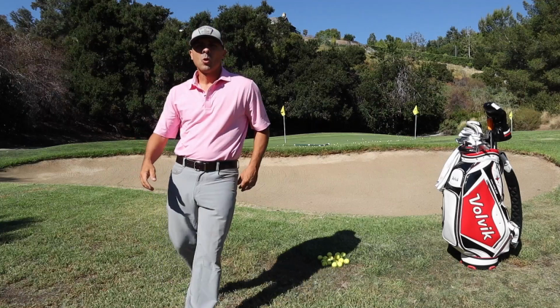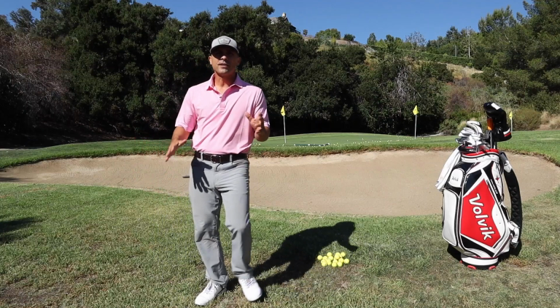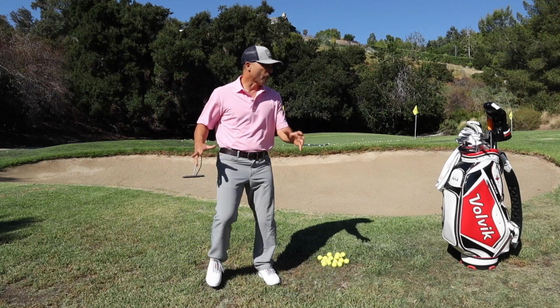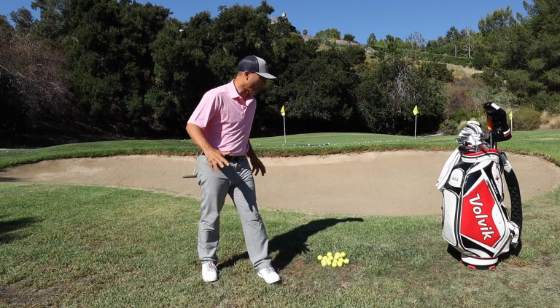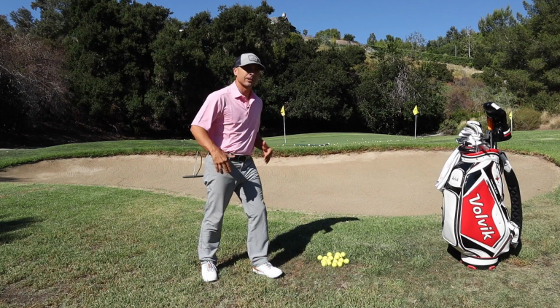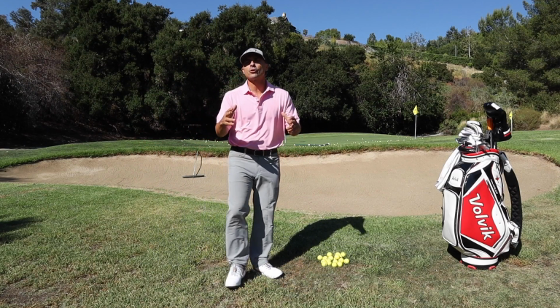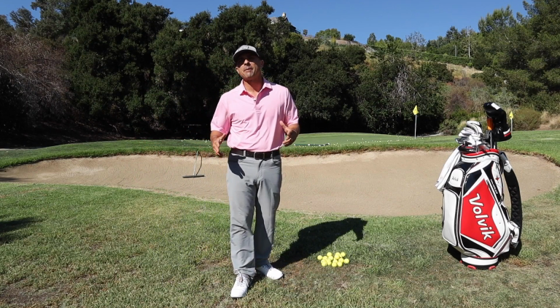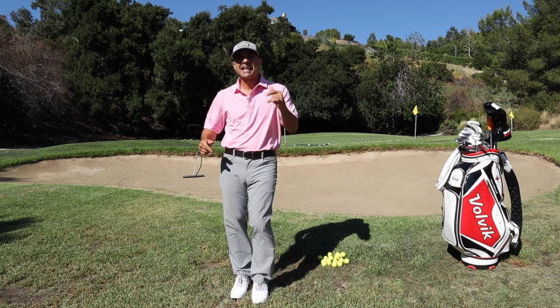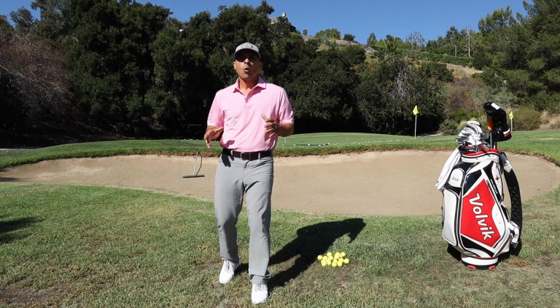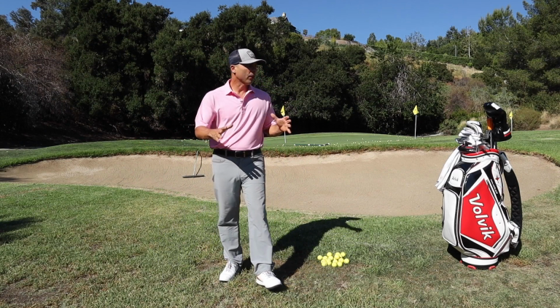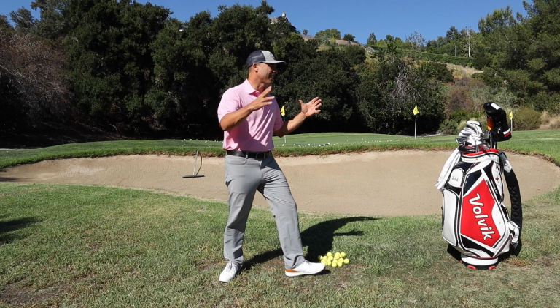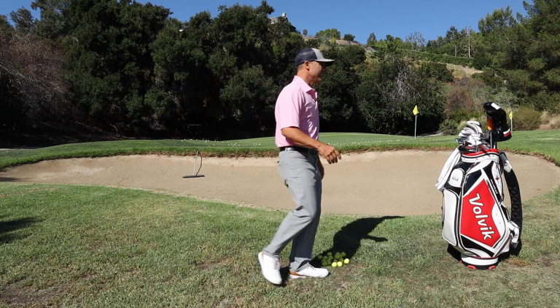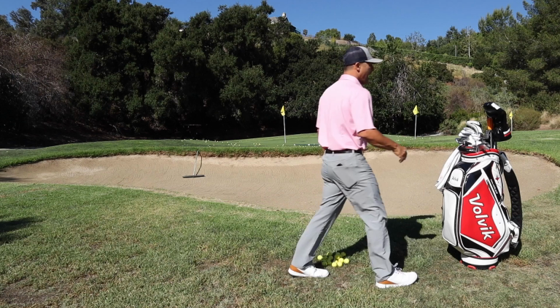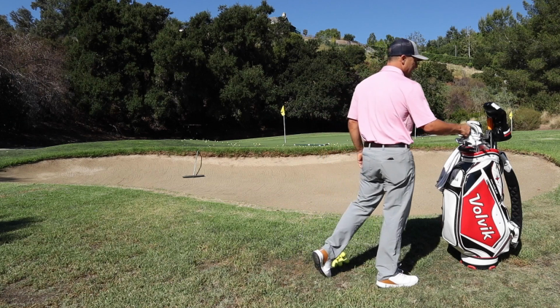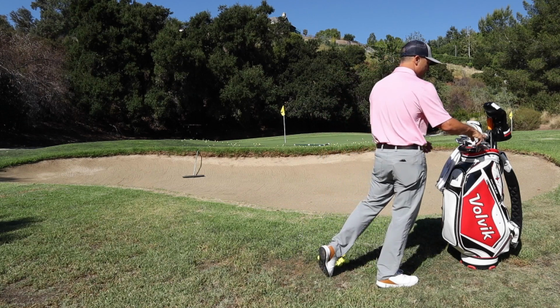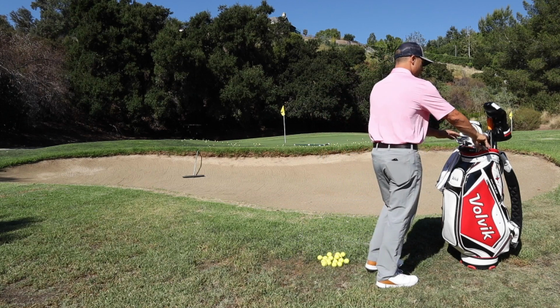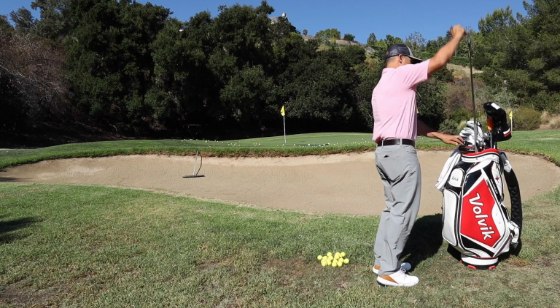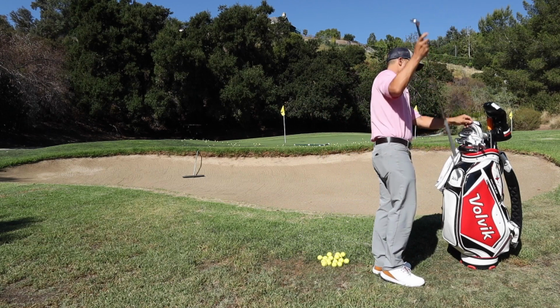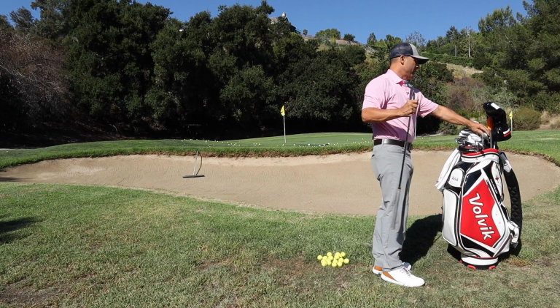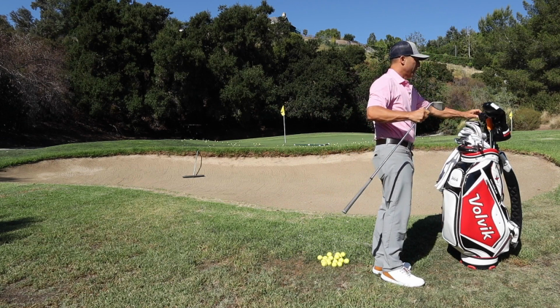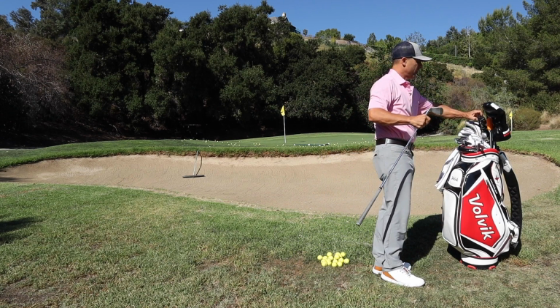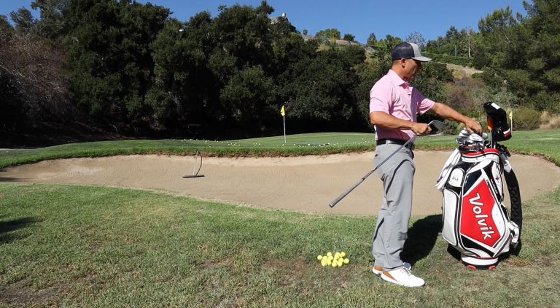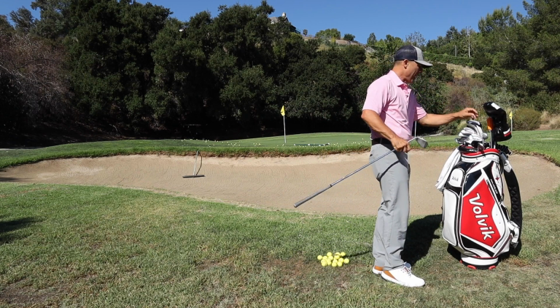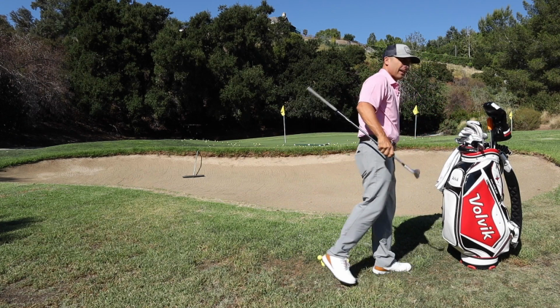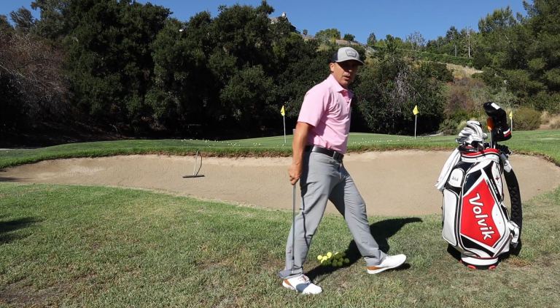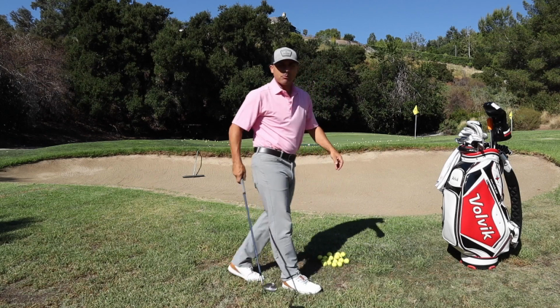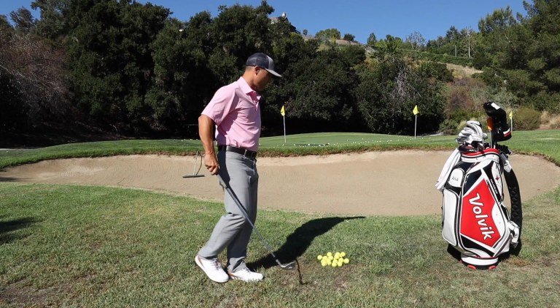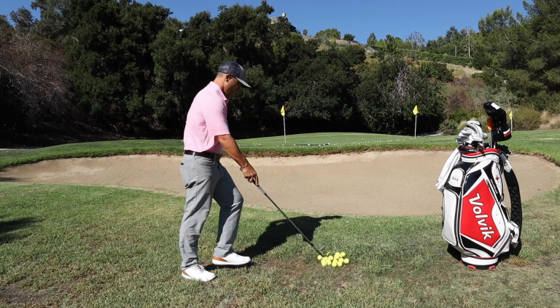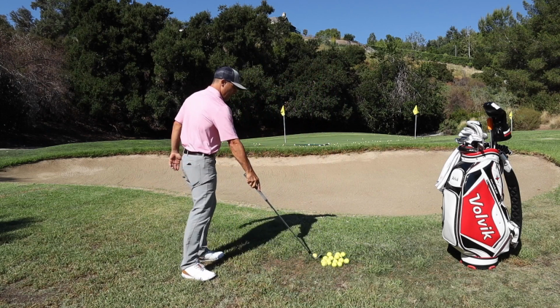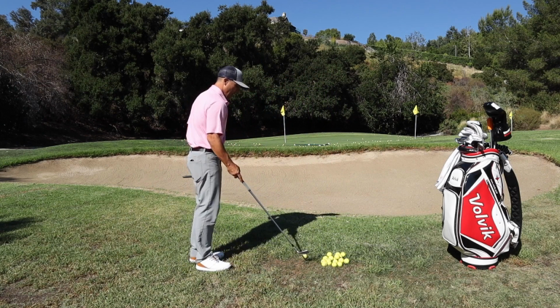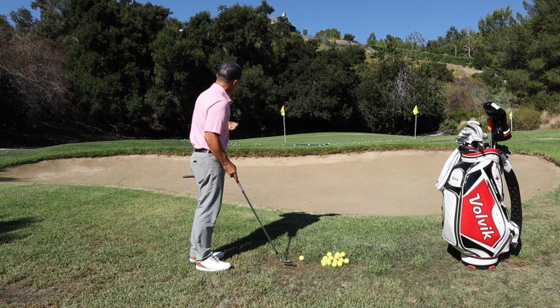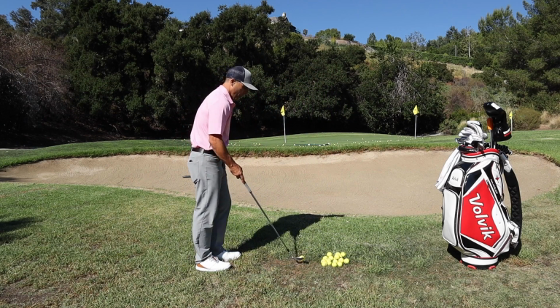What is up GolfersRx, Mr. Short Game here. Today we're working on this shot that gives, I would say, all of us so many, many problems — this one right over the bunker.